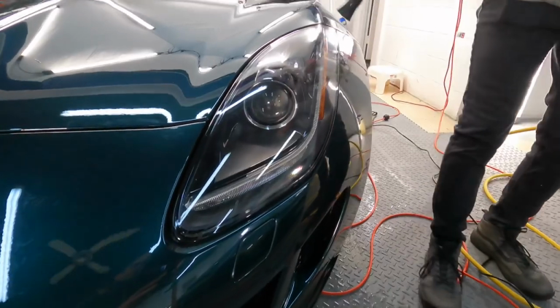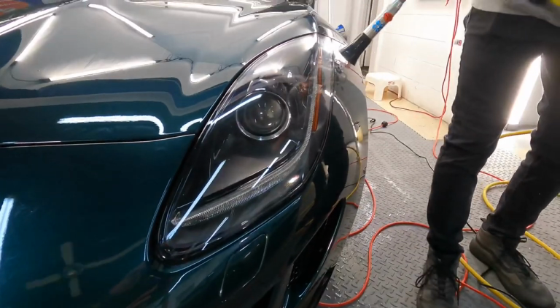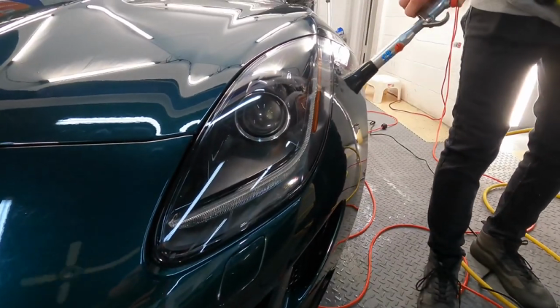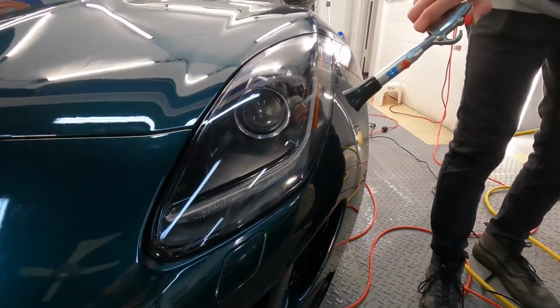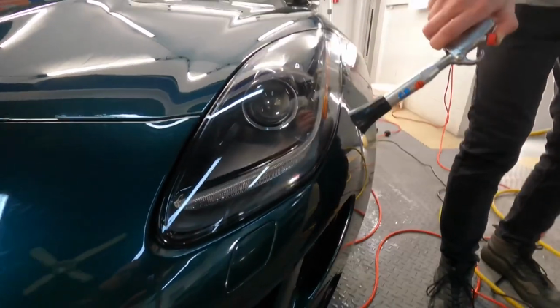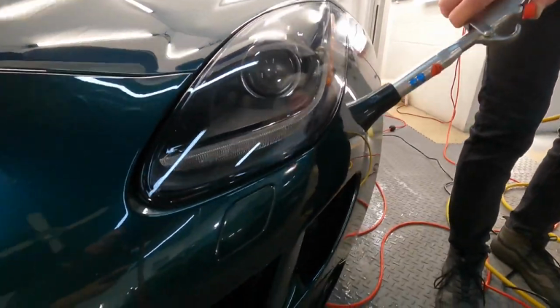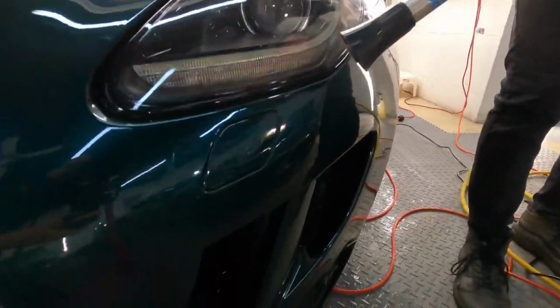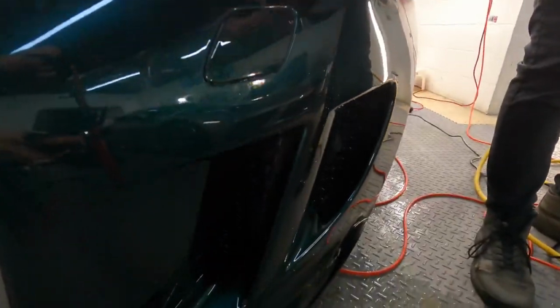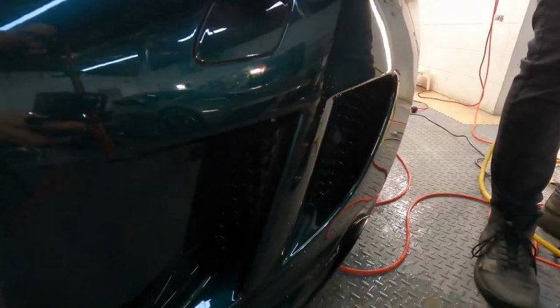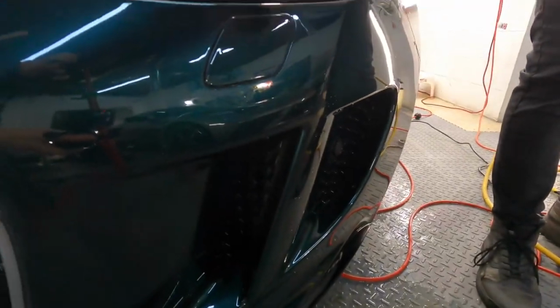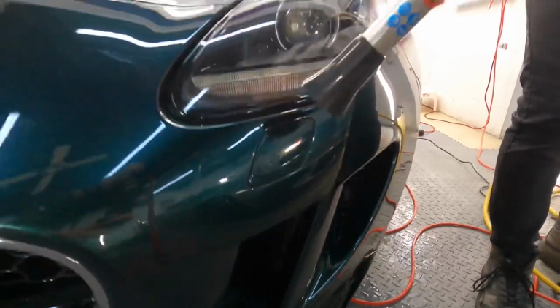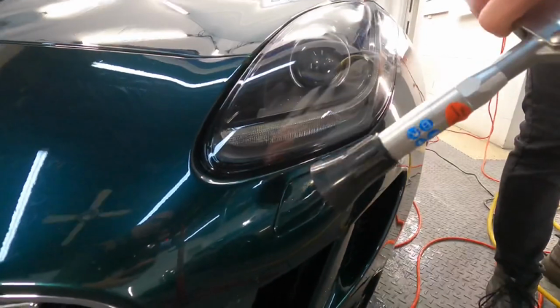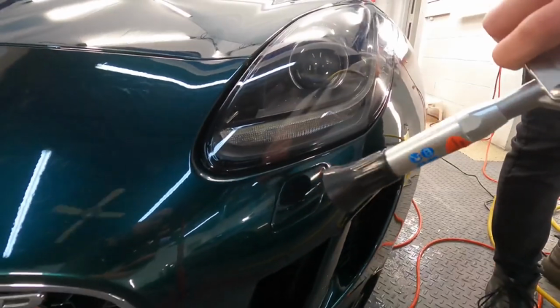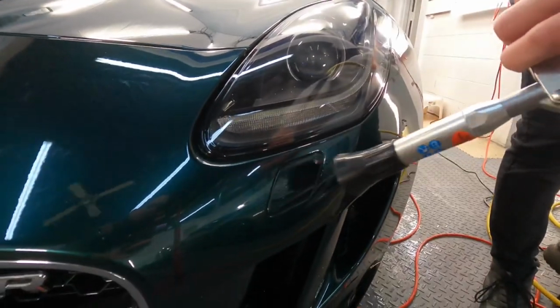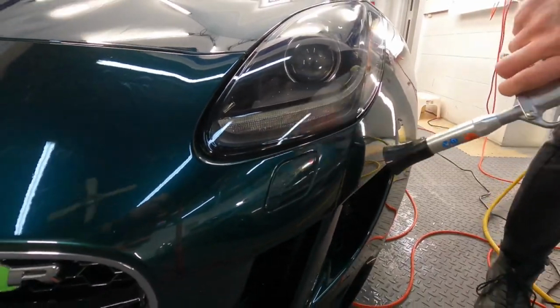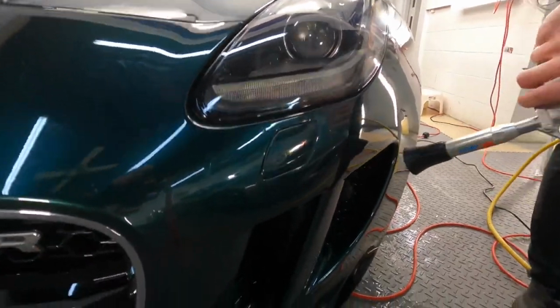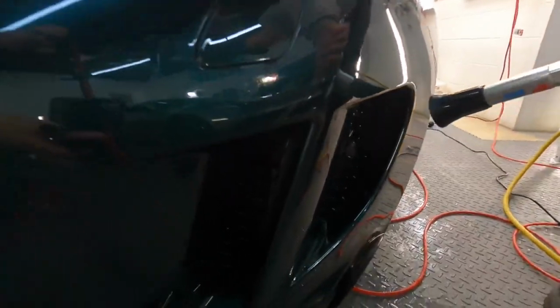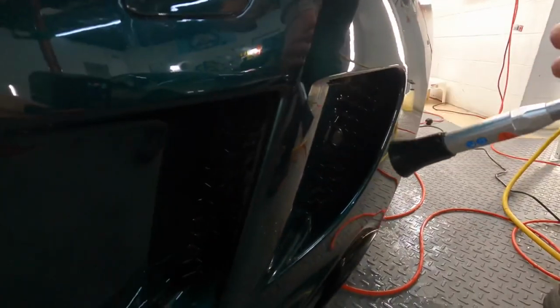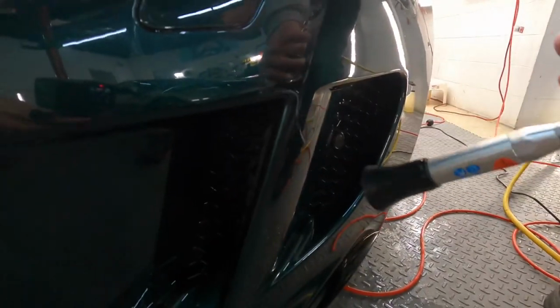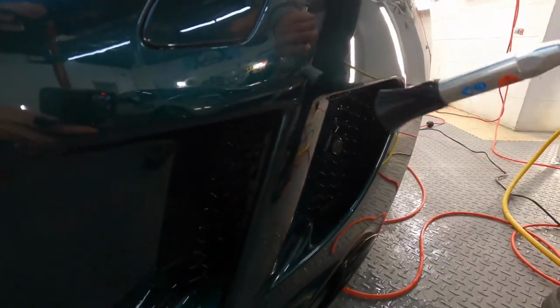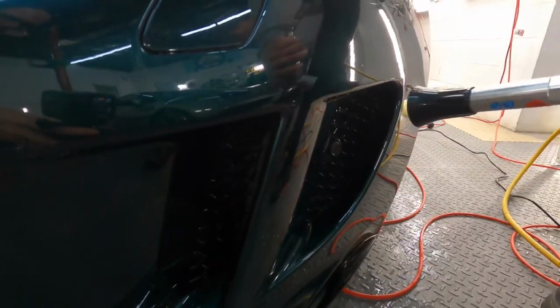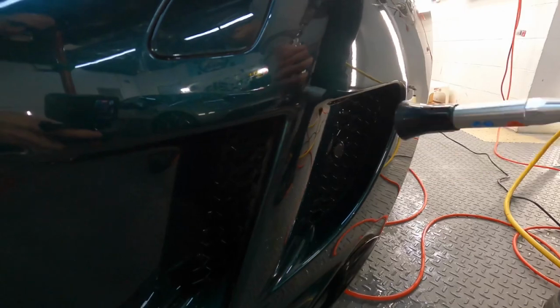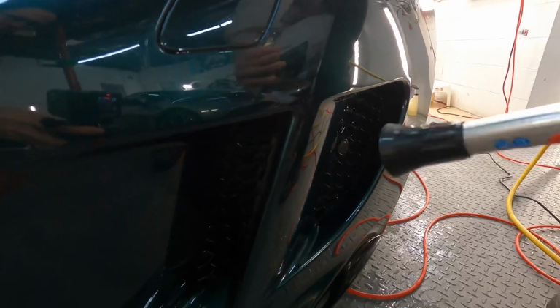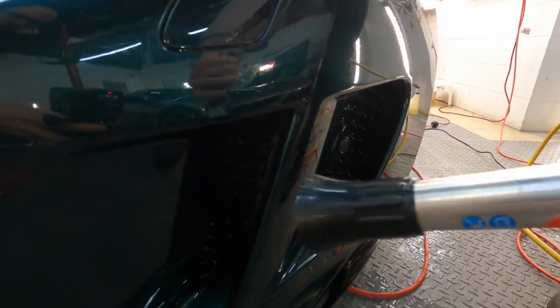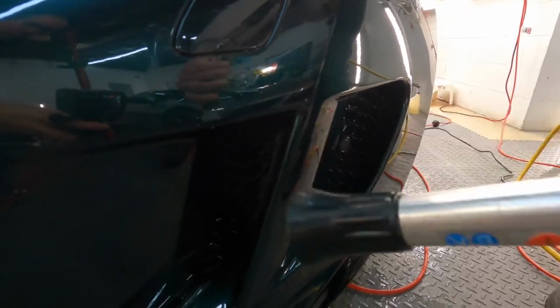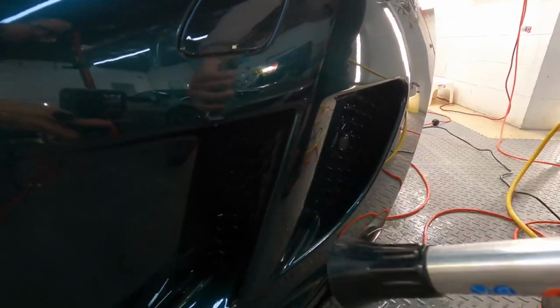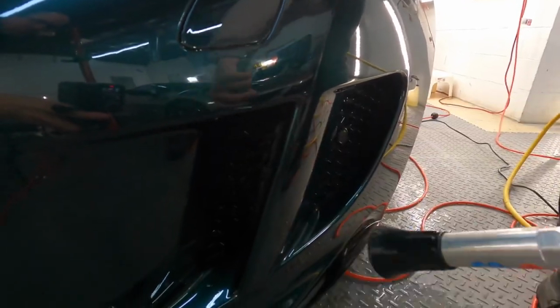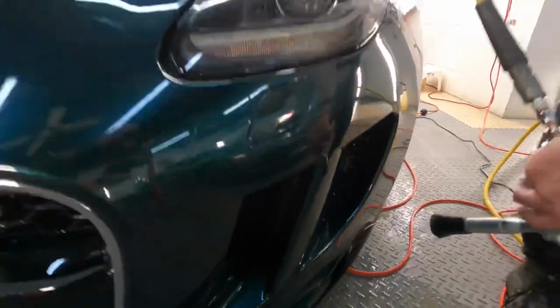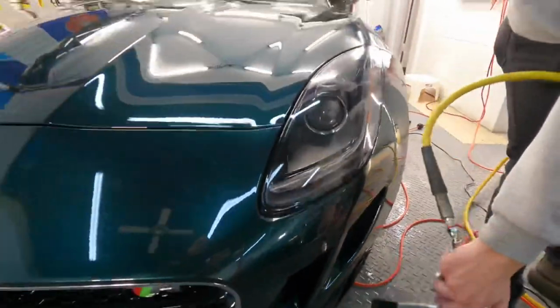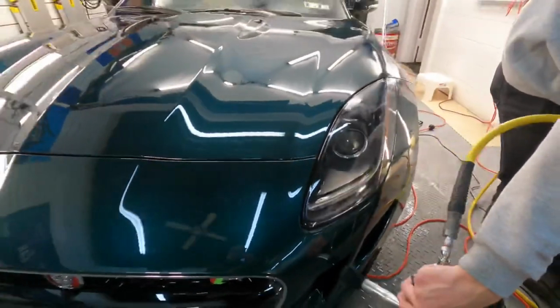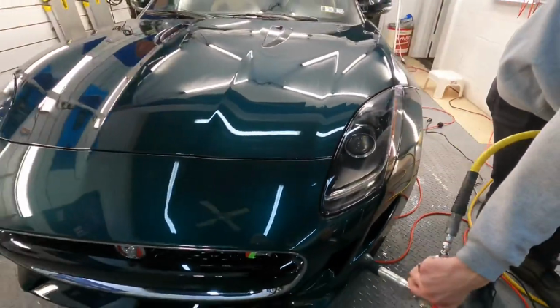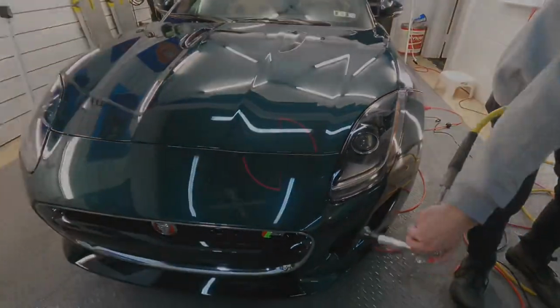So many different ways to go about this. This is just a fun little video — let me know down in the comments what your preferred method is to dry your vehicle. This has been Brian from Apex Detail — catch you in the next video.